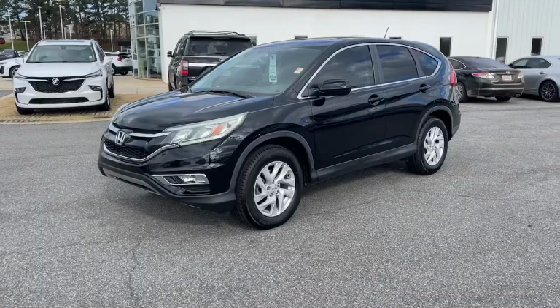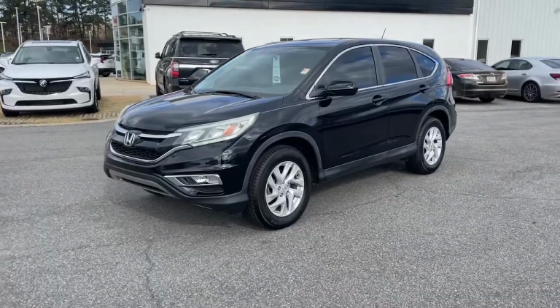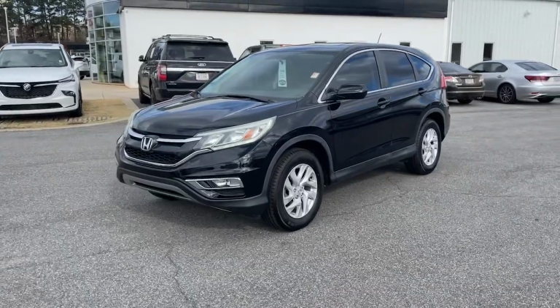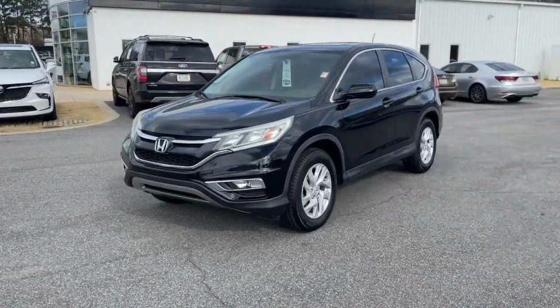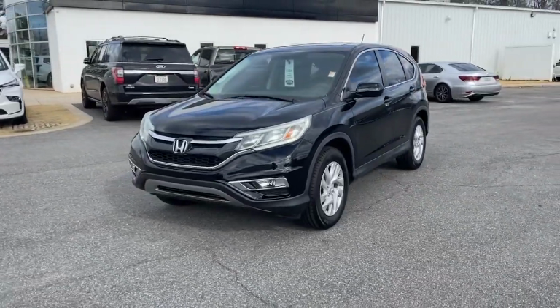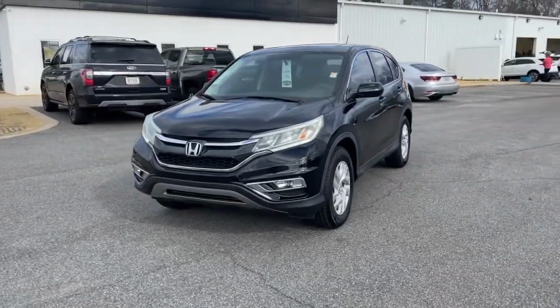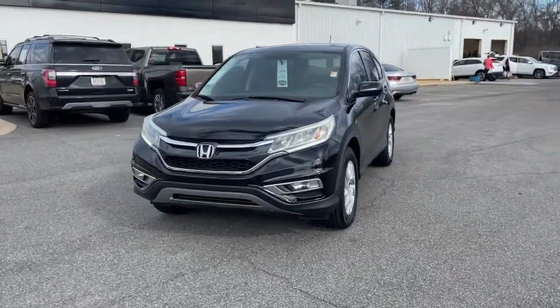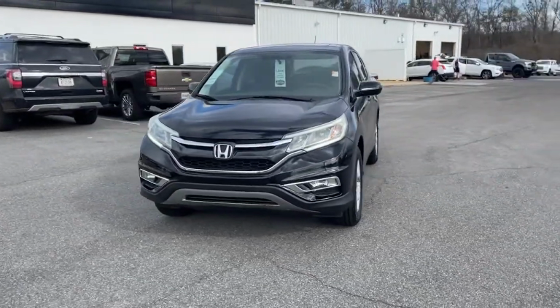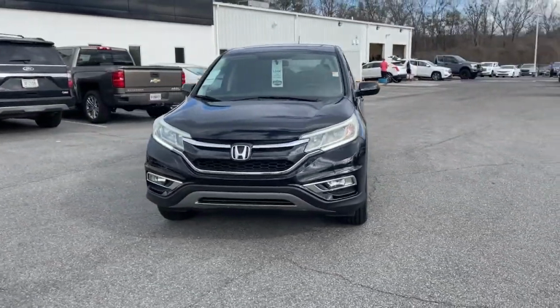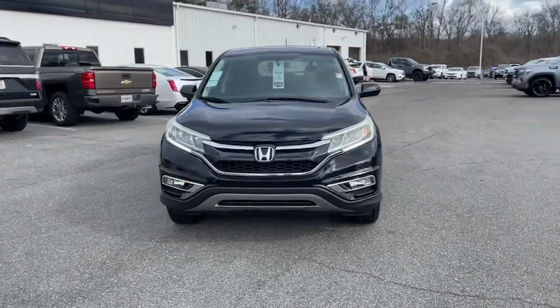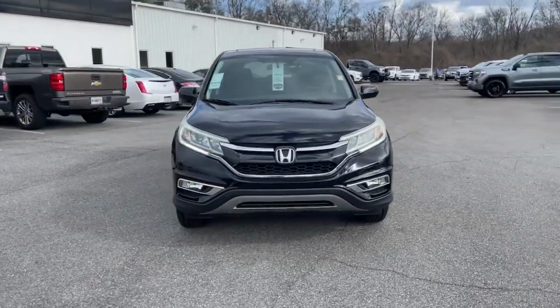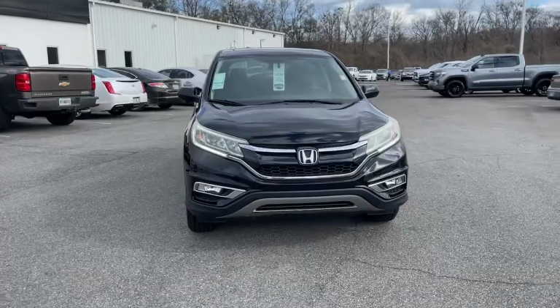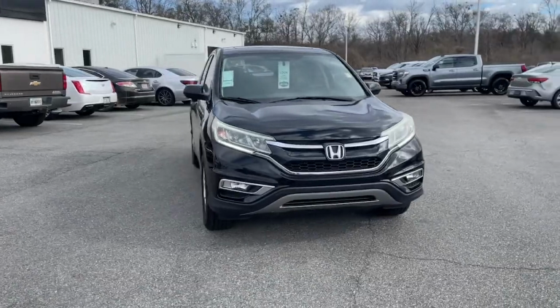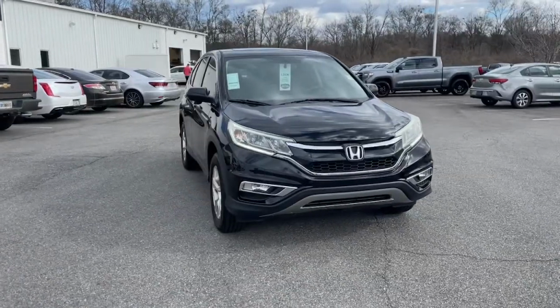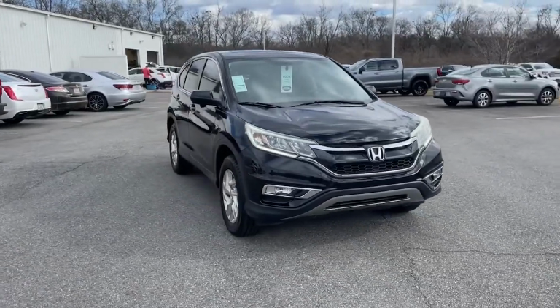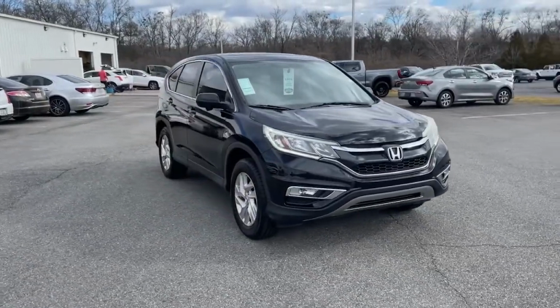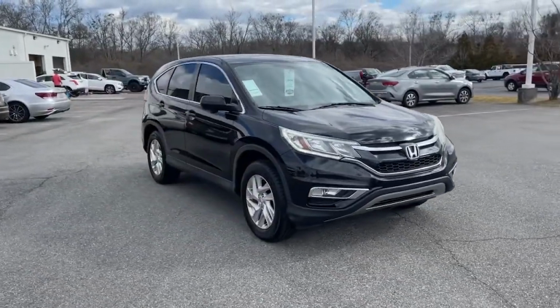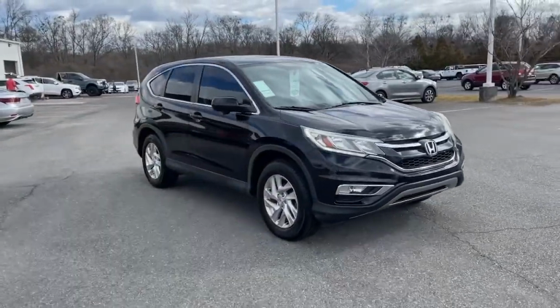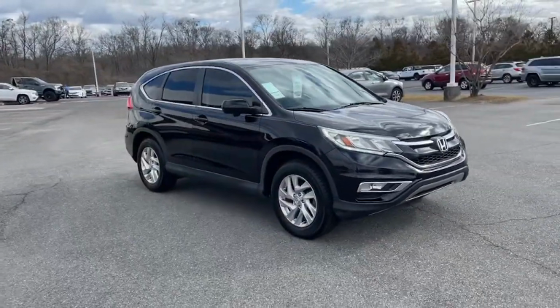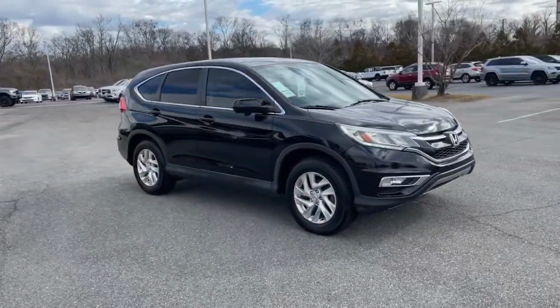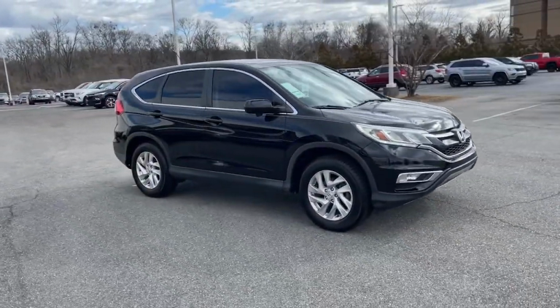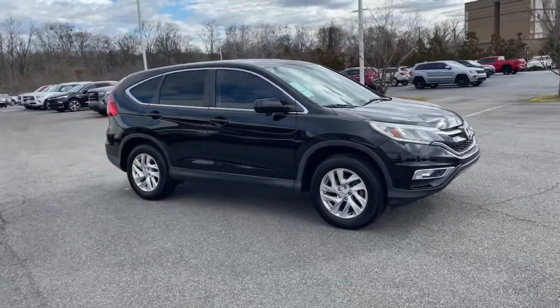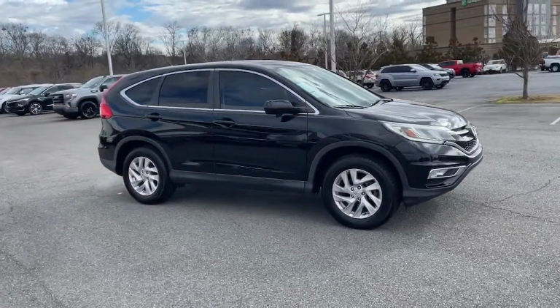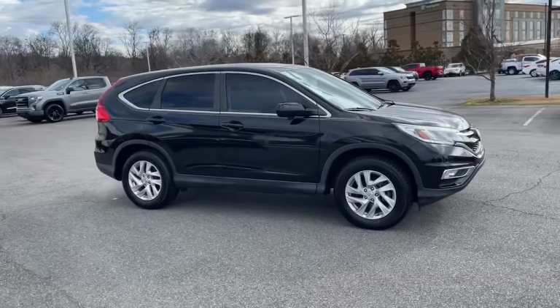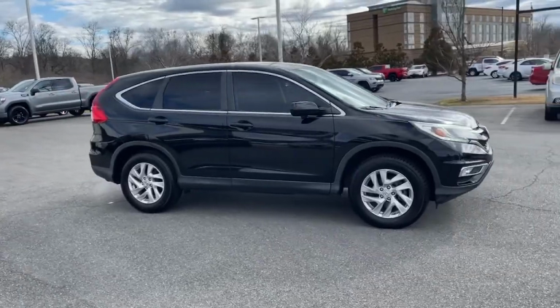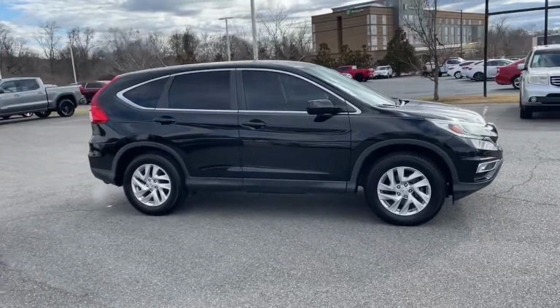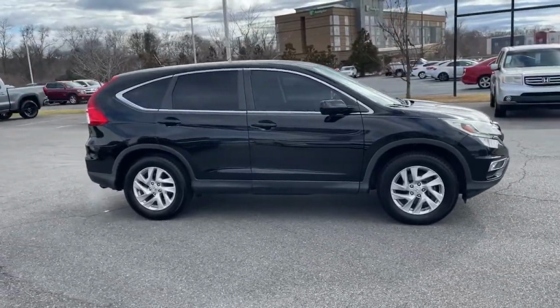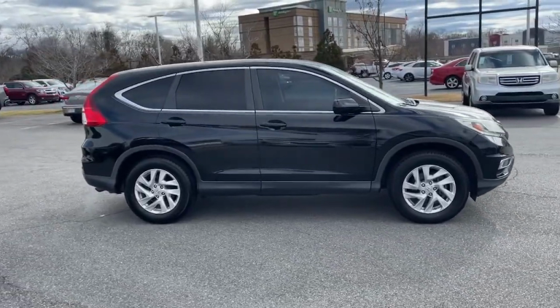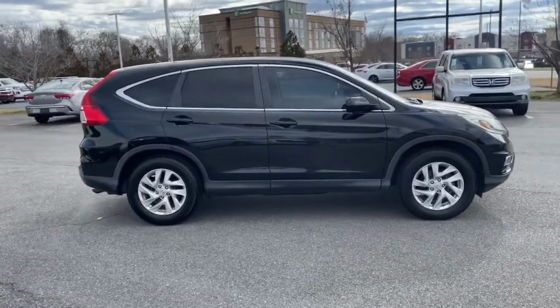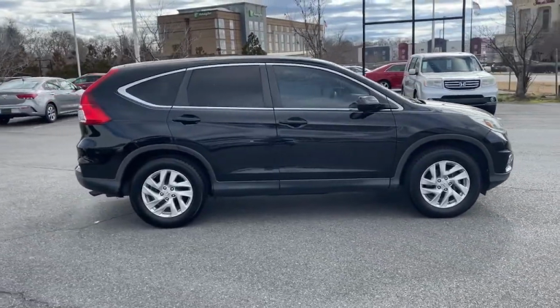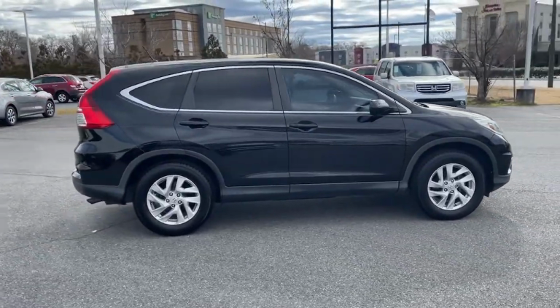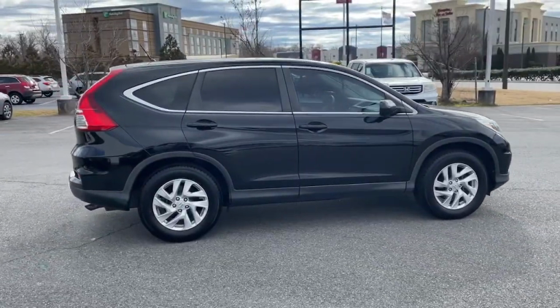Take a moment to check out the 2016 Honda CR-V. With less than 60,000 miles on the odometer, this vehicle stands out from the rest. Prepare to fall in love with this sleek, tech-savvy CR-V.